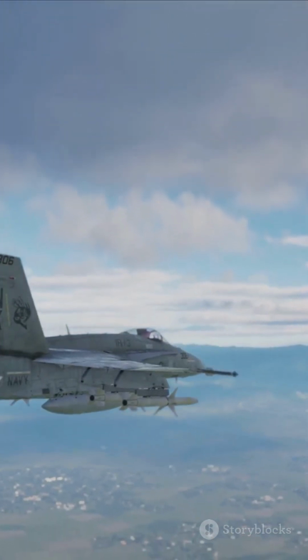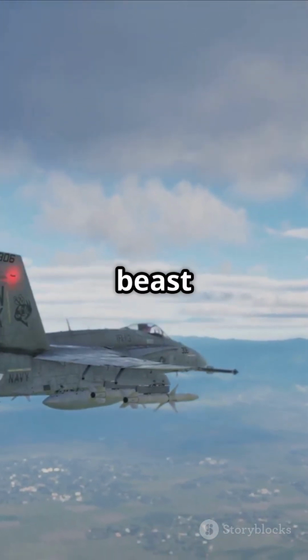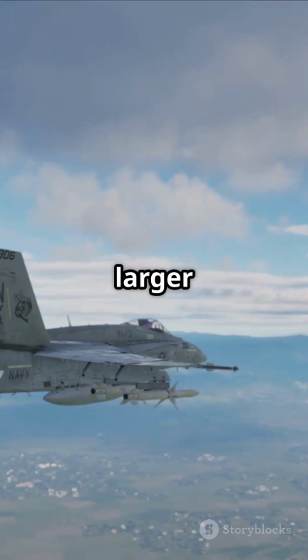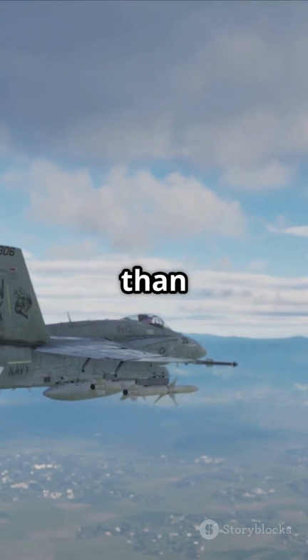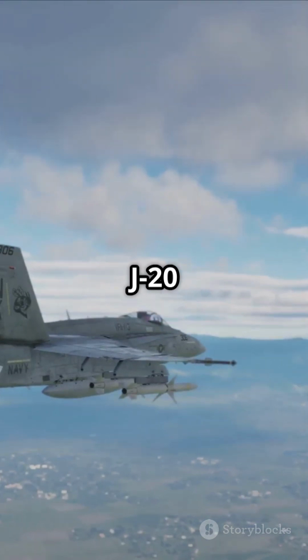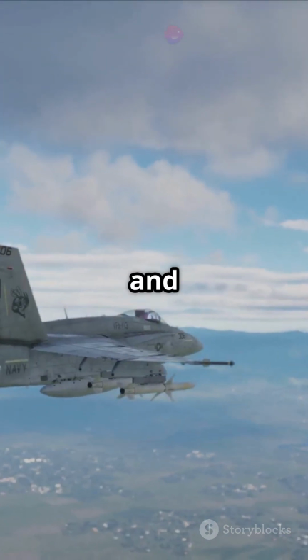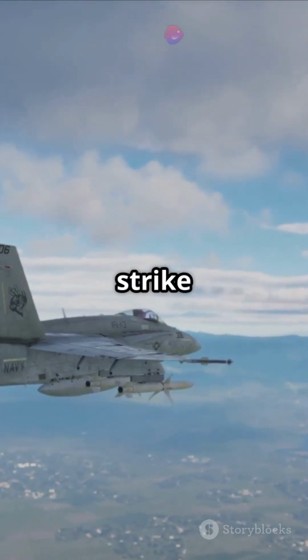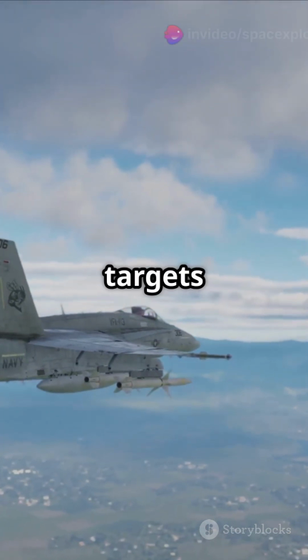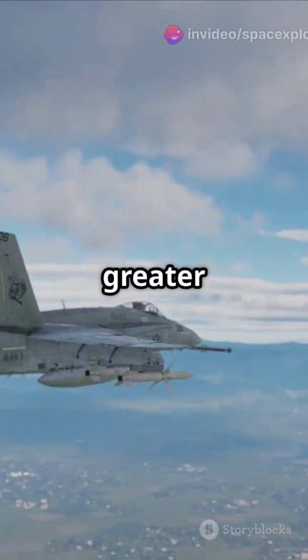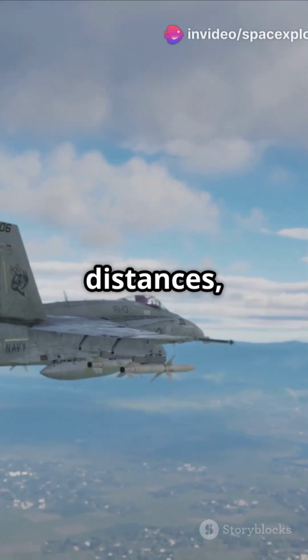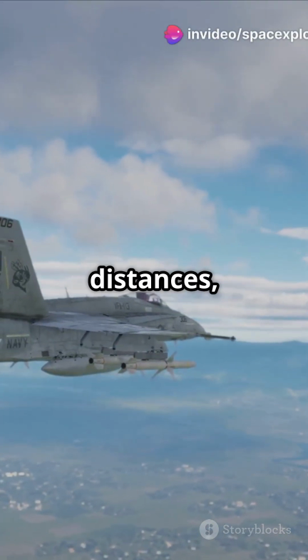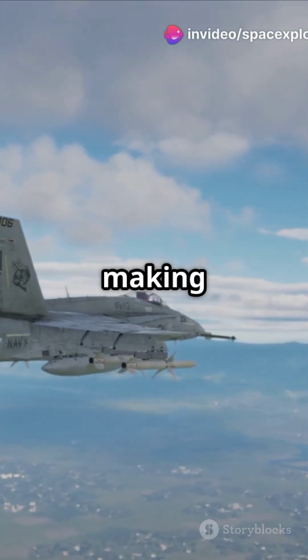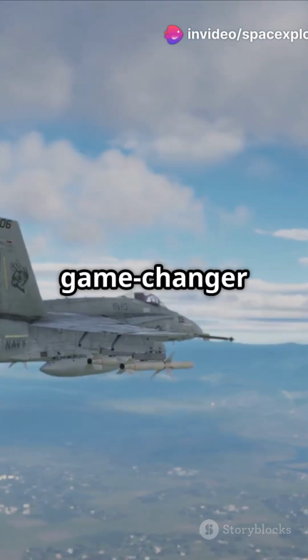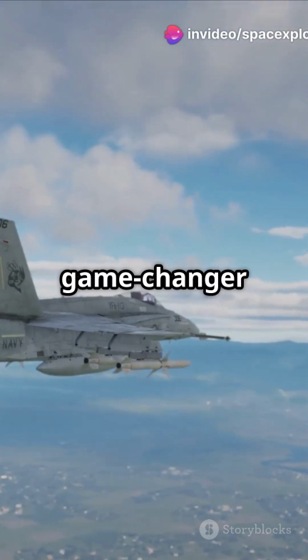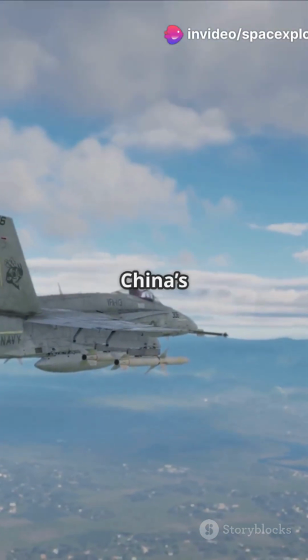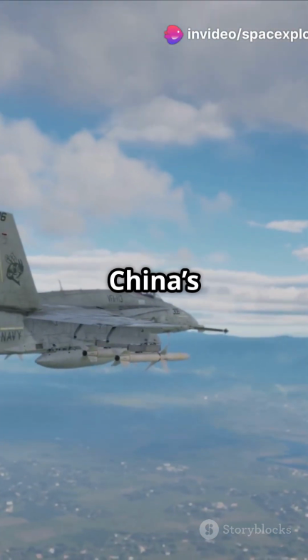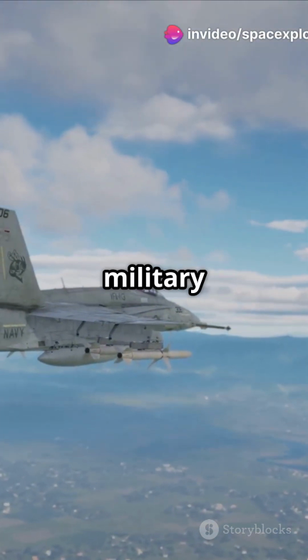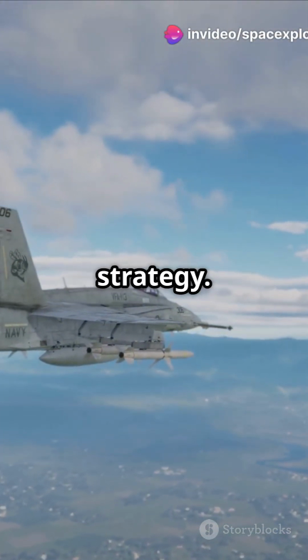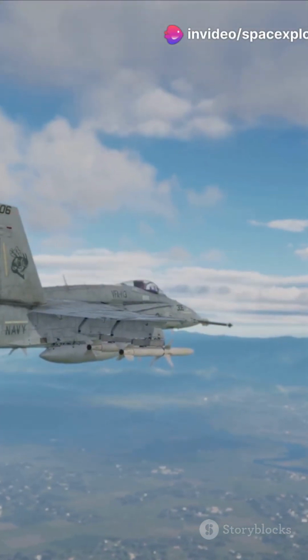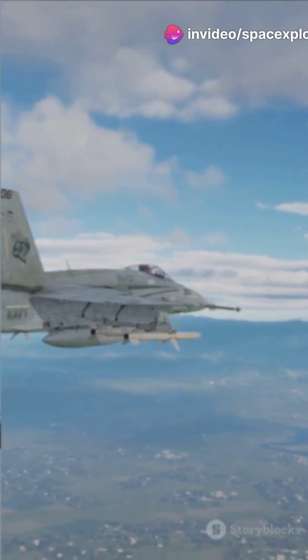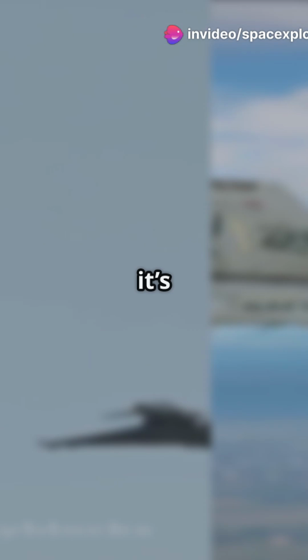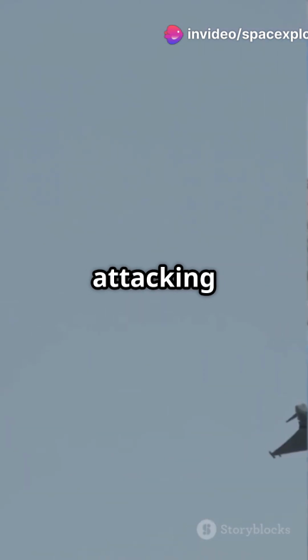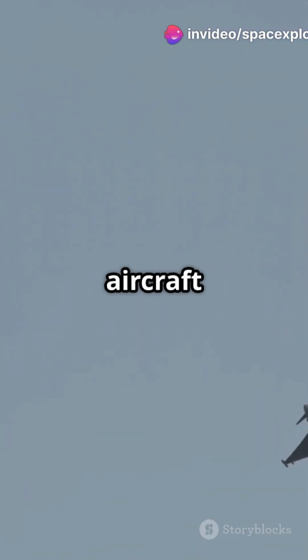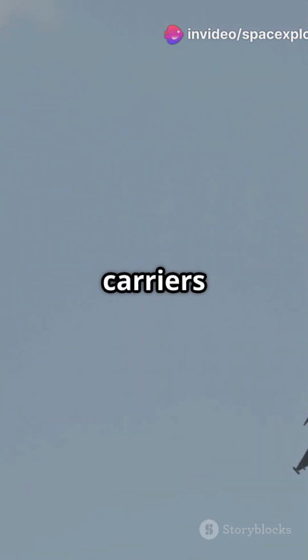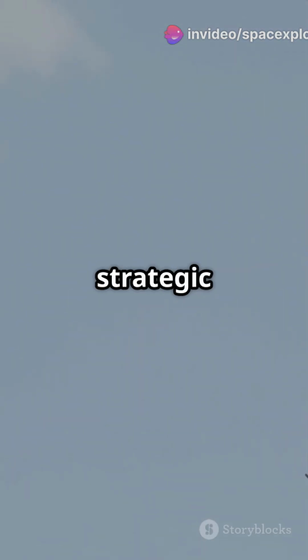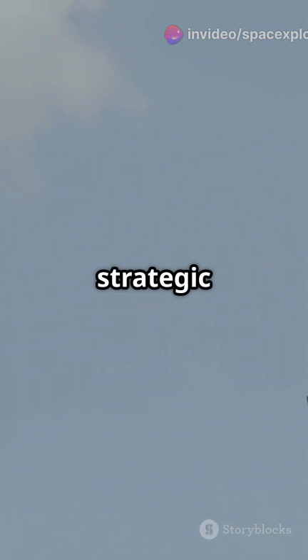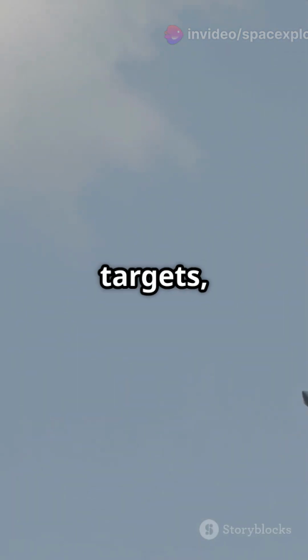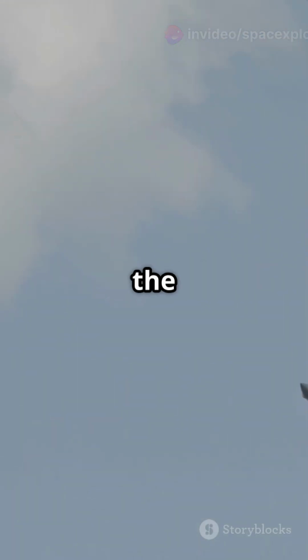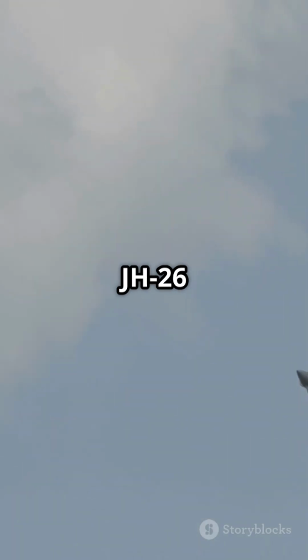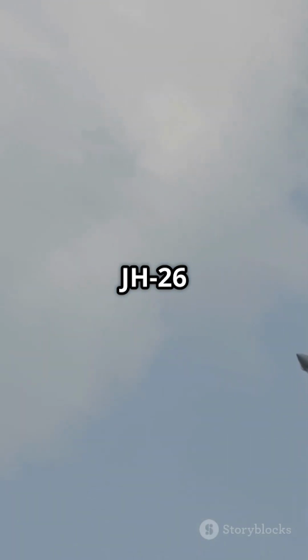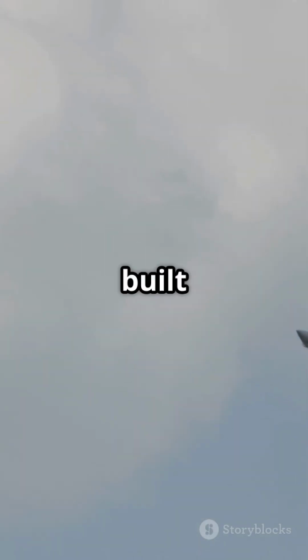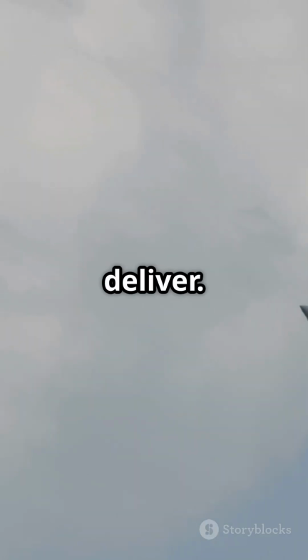This beast is larger than the J-20 and can strike targets at greater distances, making it a game-changer for China's military strategy. Whether it's attacking aircraft carriers or strategic ground targets, the JH-26 is built to deliver.